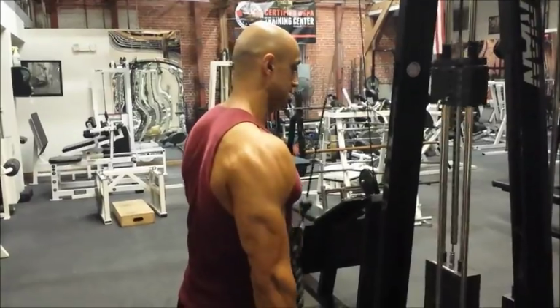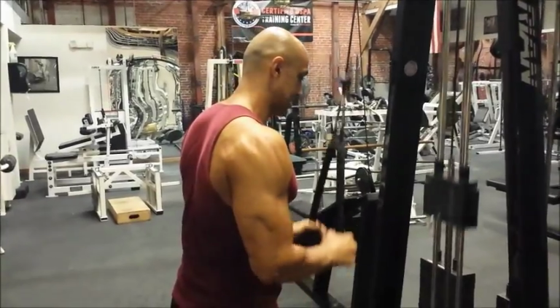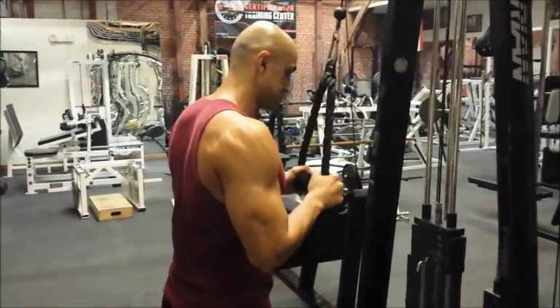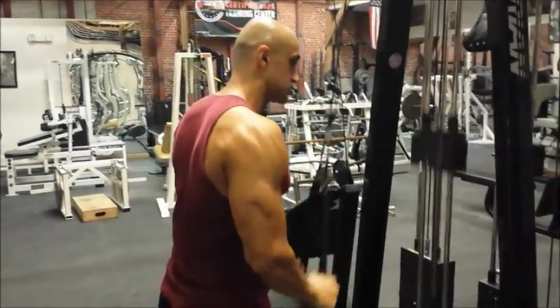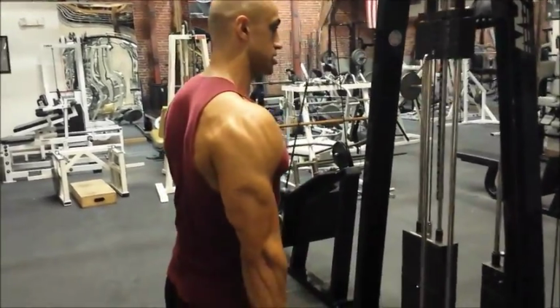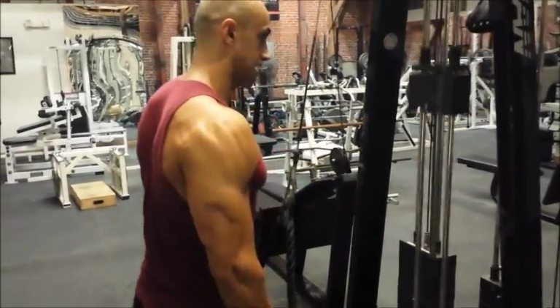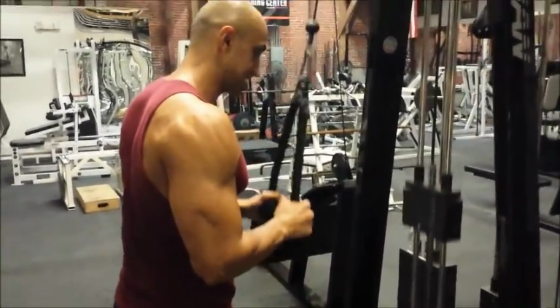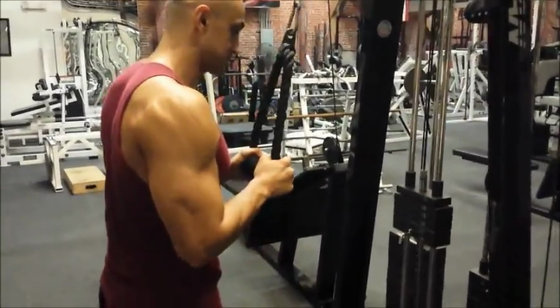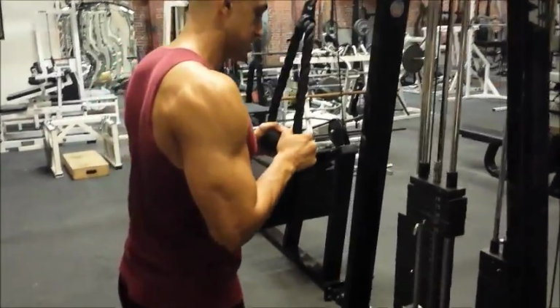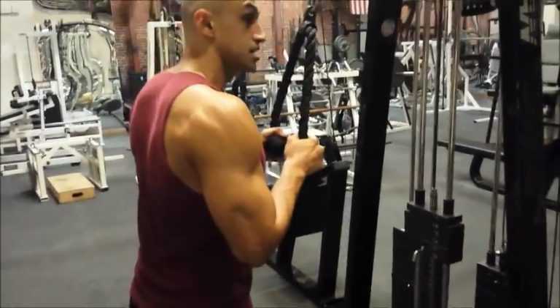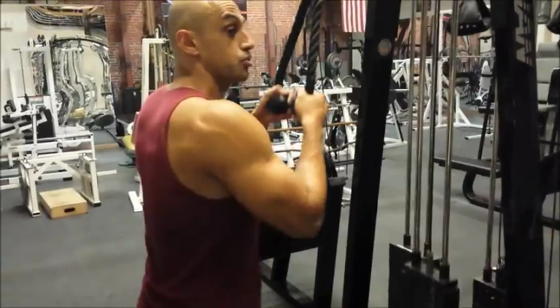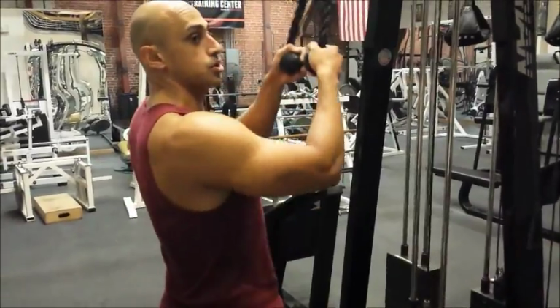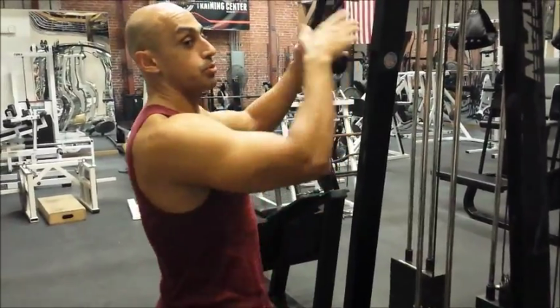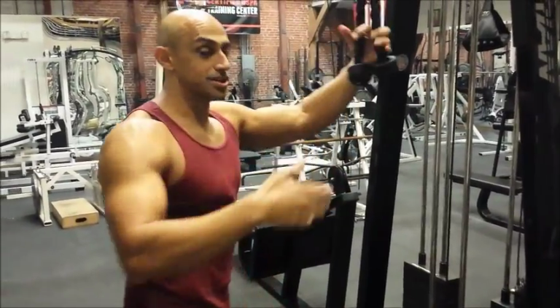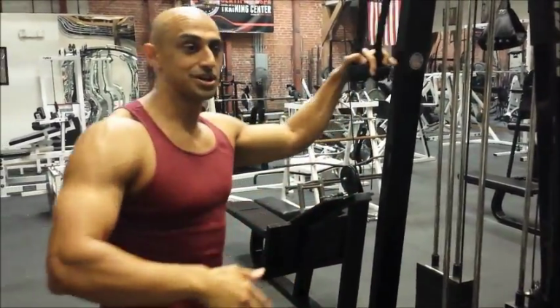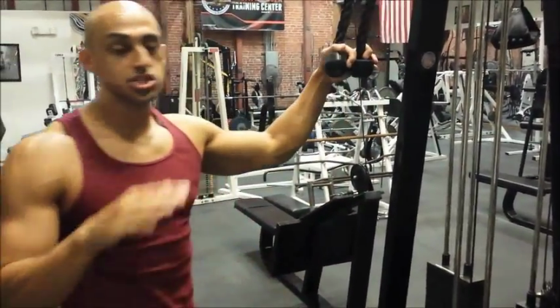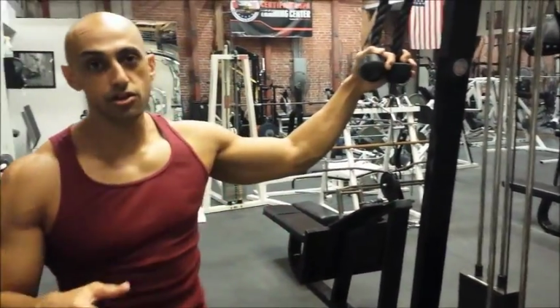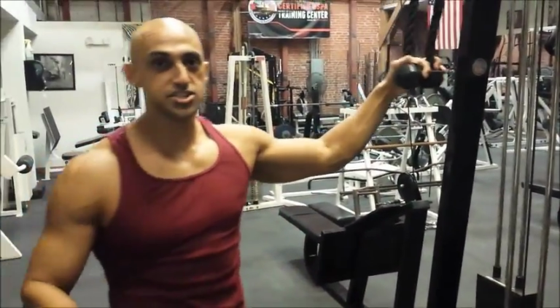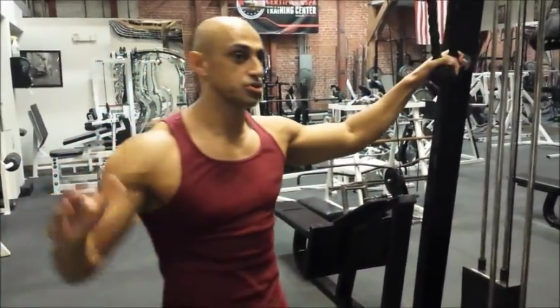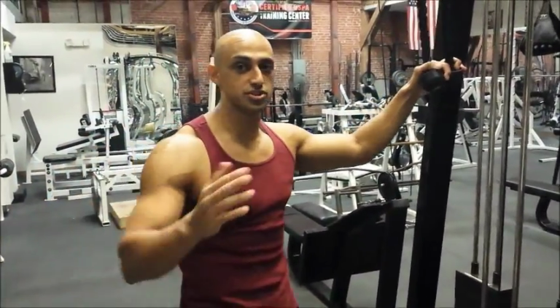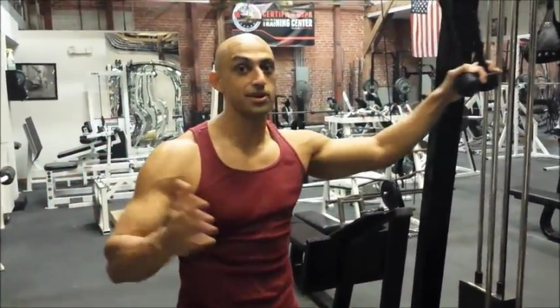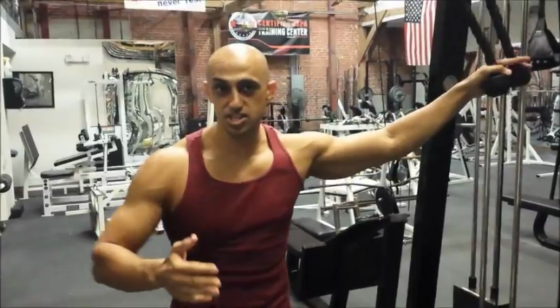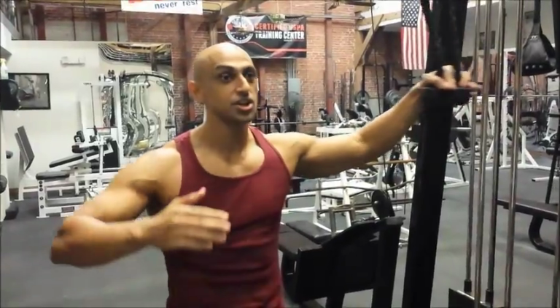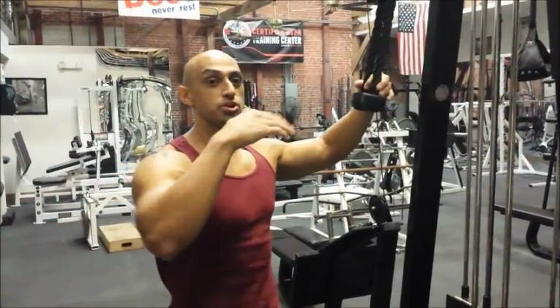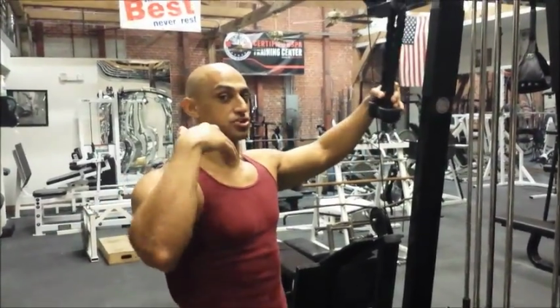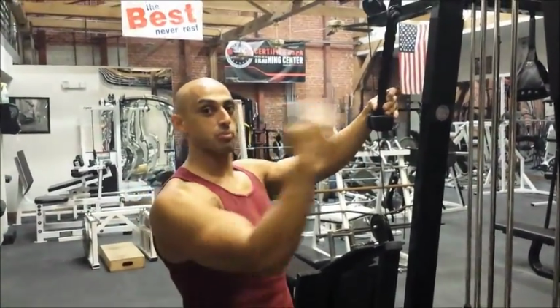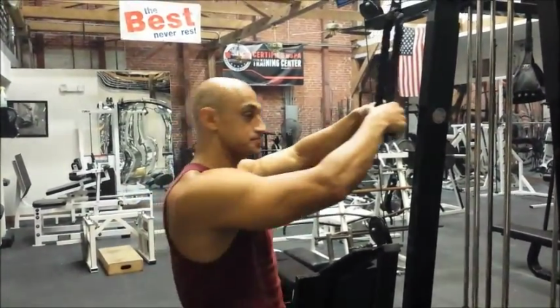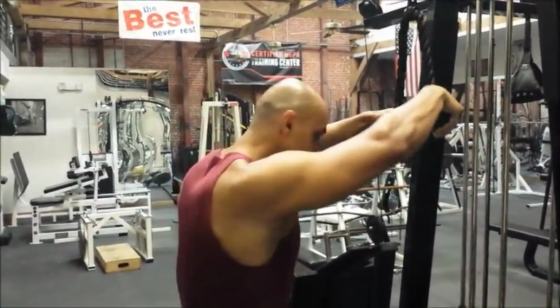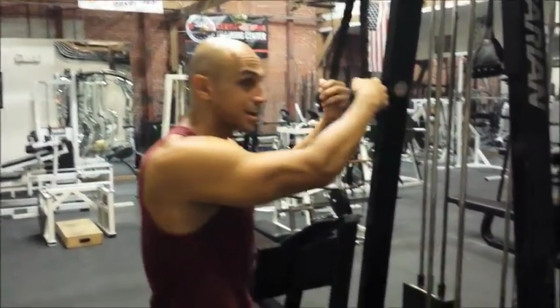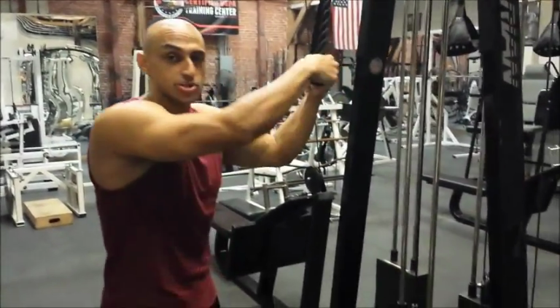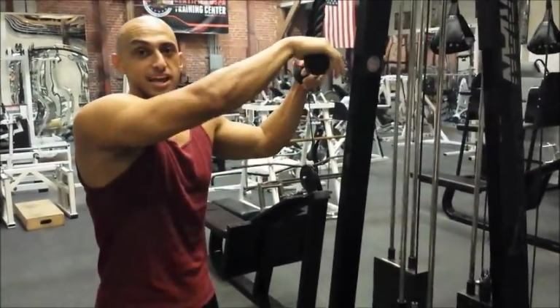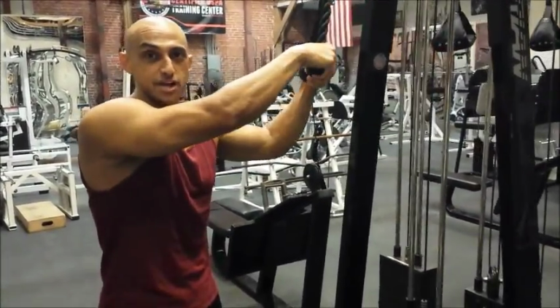Shorten and lengthen the muscle — that's the key cue. What we don't want to do, just like all our exercises, is throw a lot of body english in there. We don't want to start using our momentum.